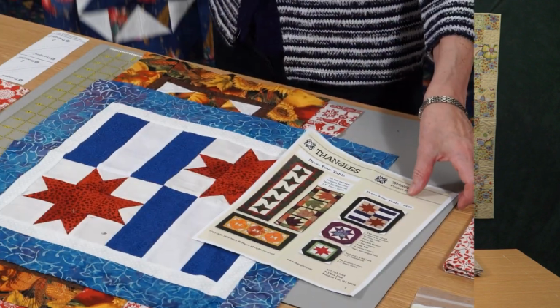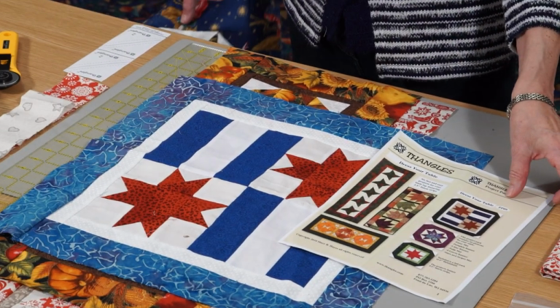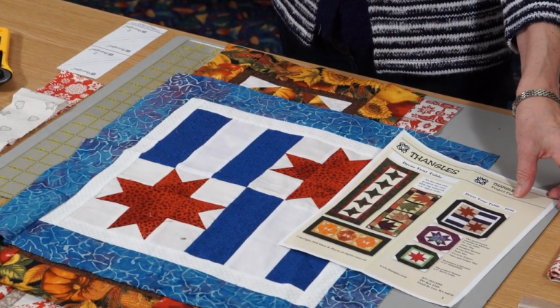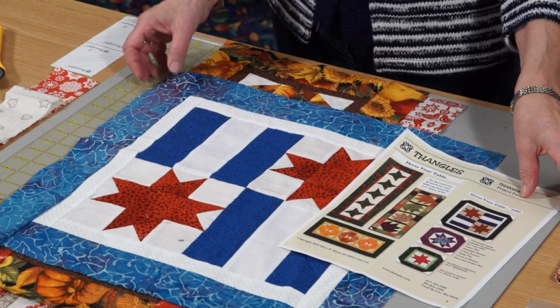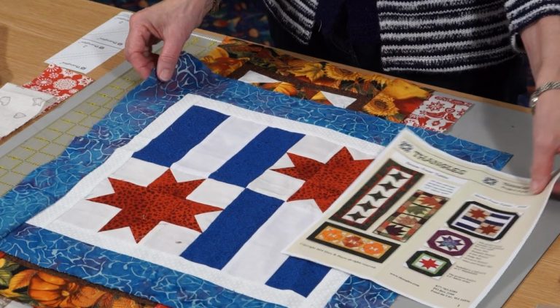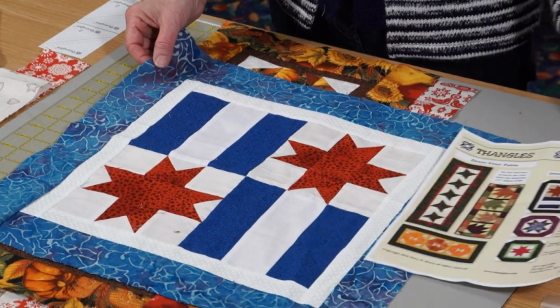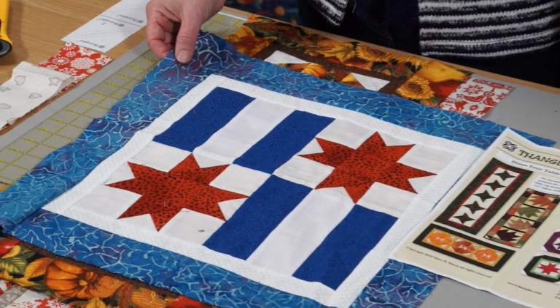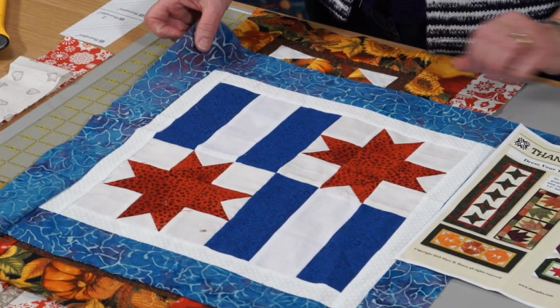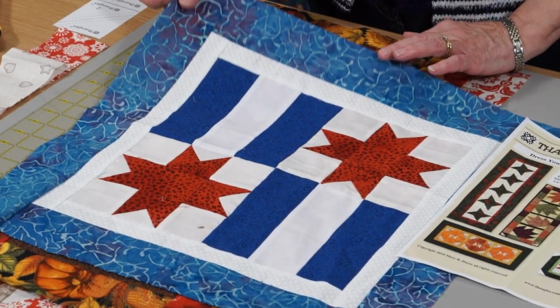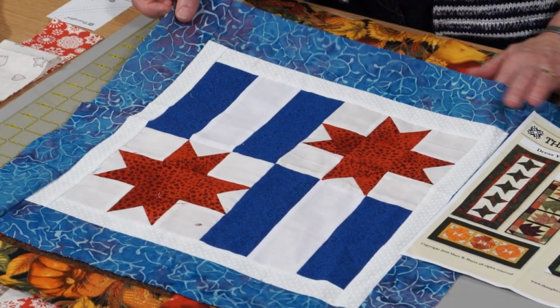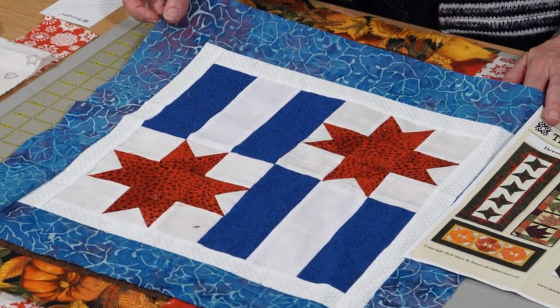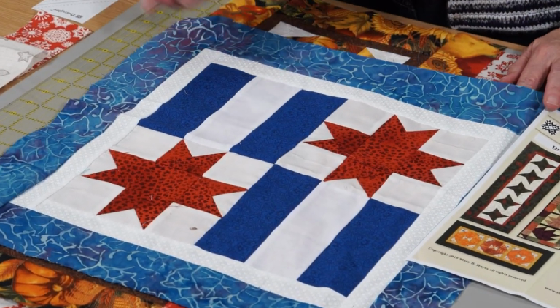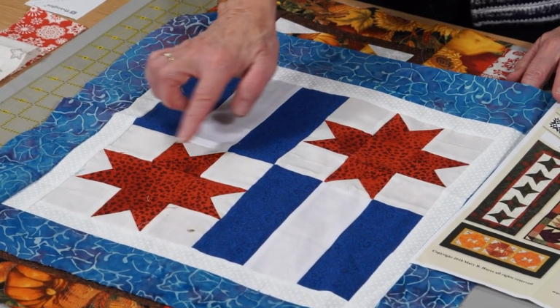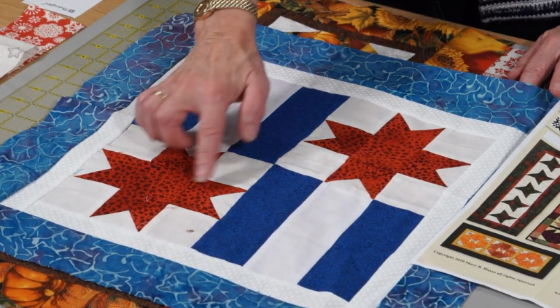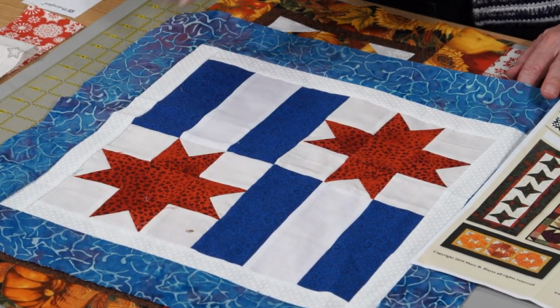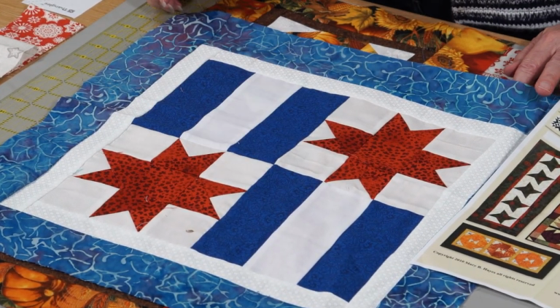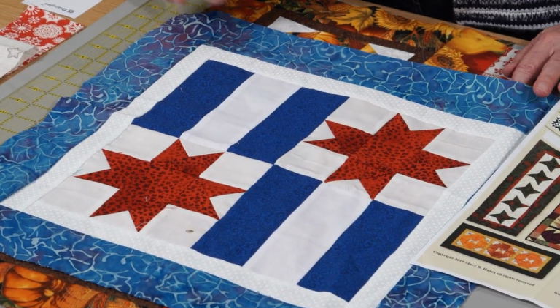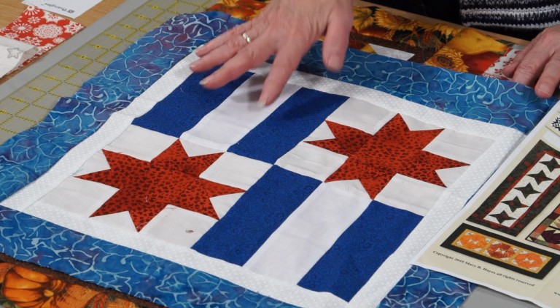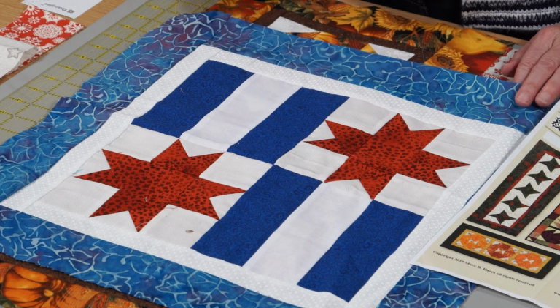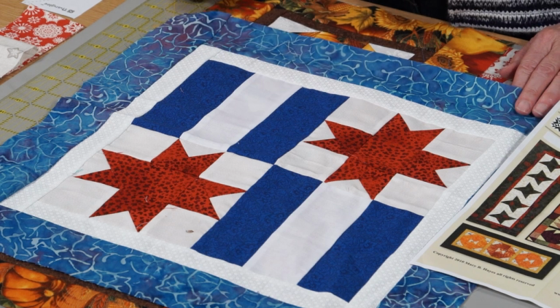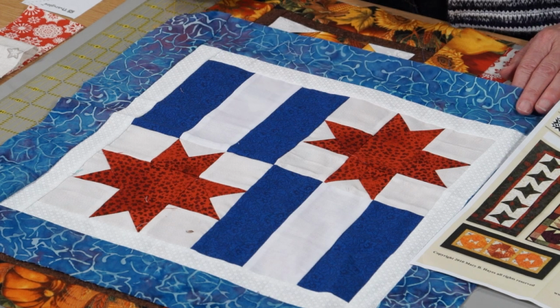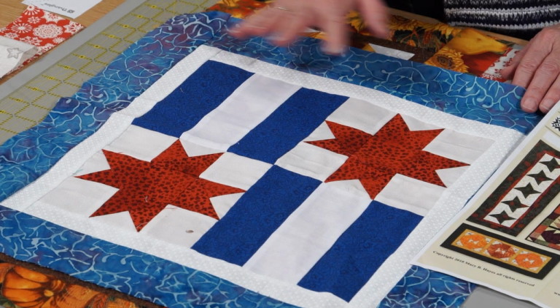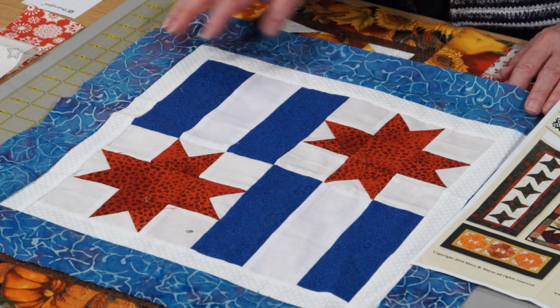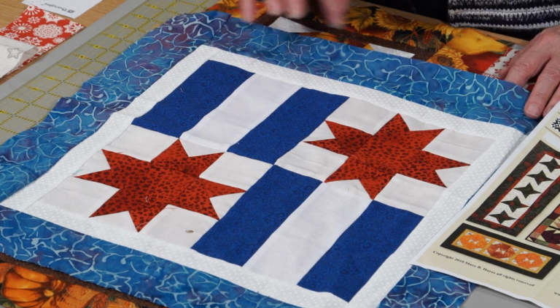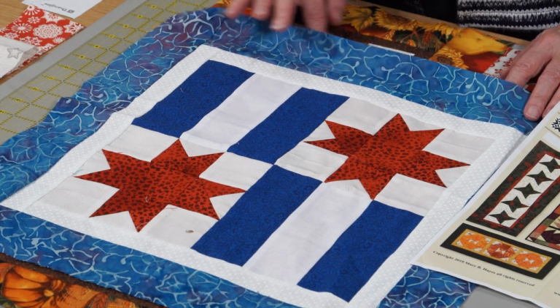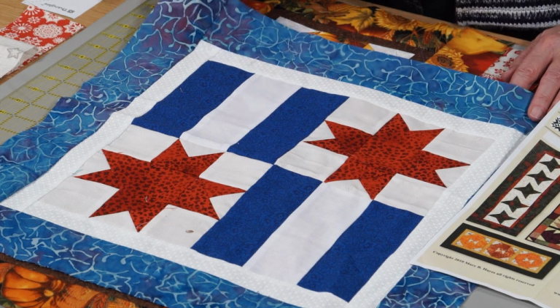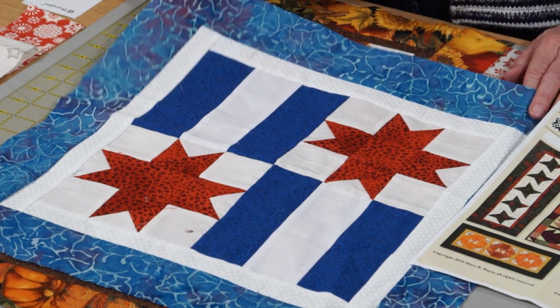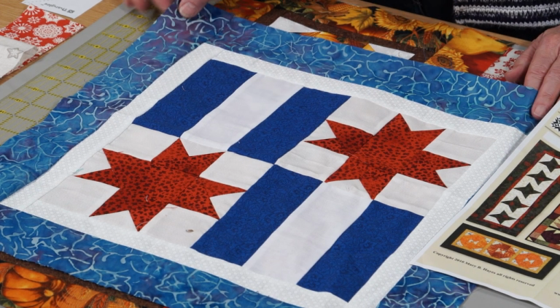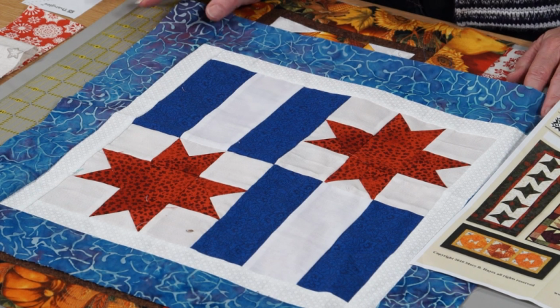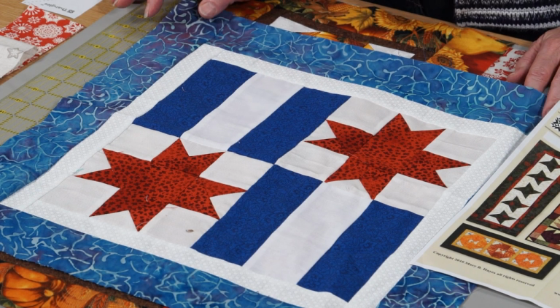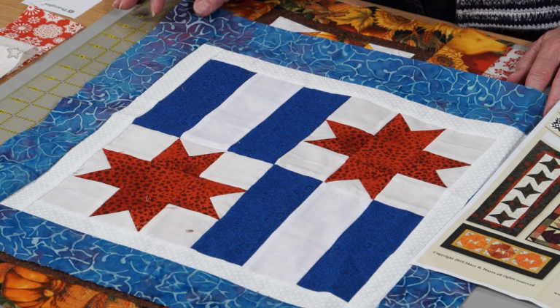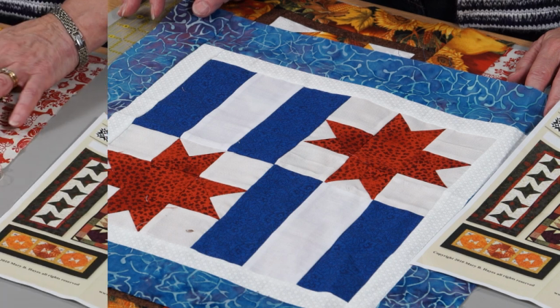So here we go with our homage to America for today's Thanksgiving — the sweet little Ohio star and a triple rail, again all using the two and a half inch strips of fabric.